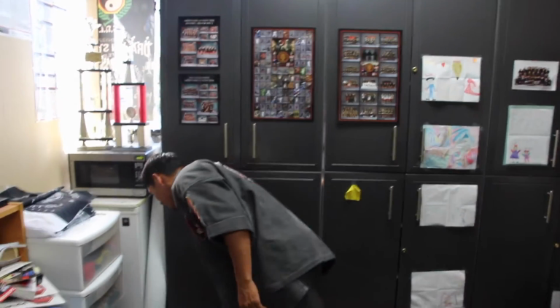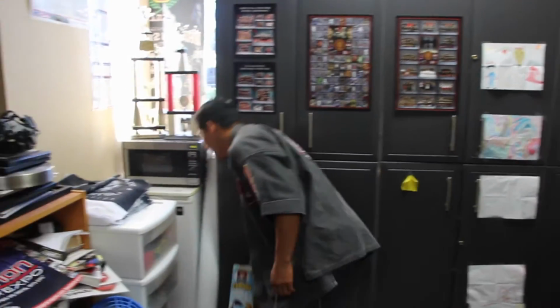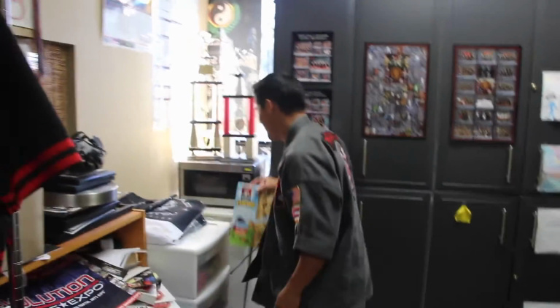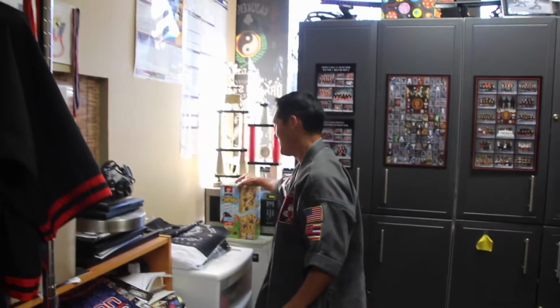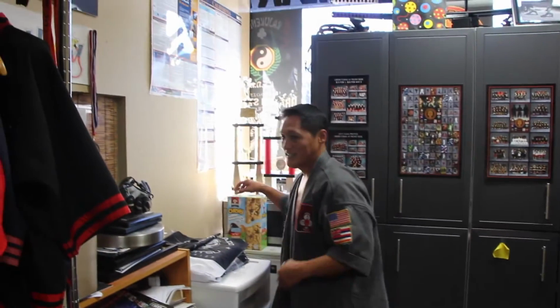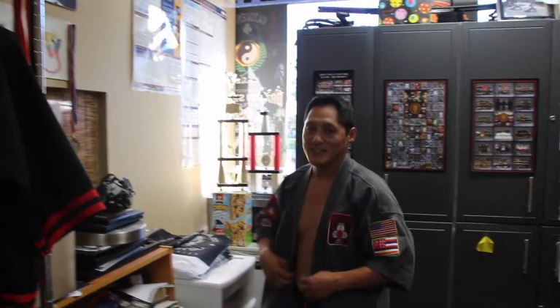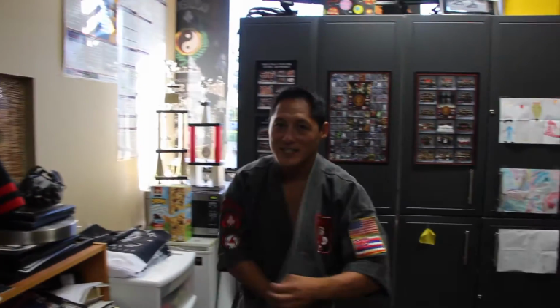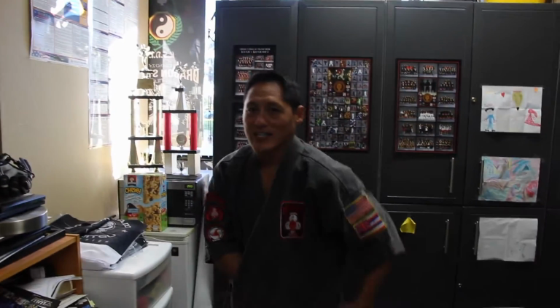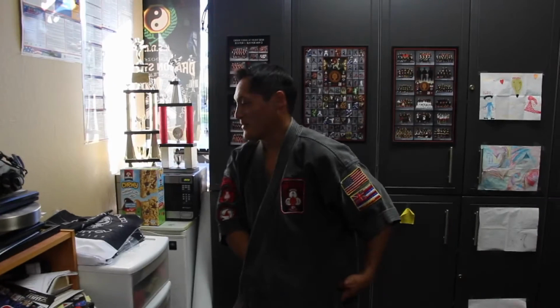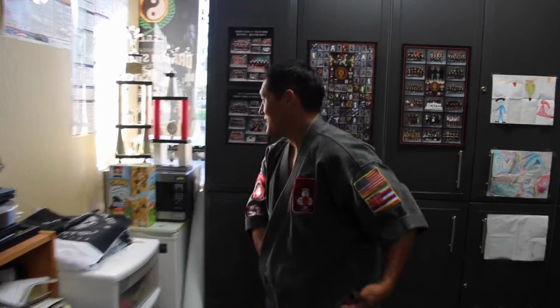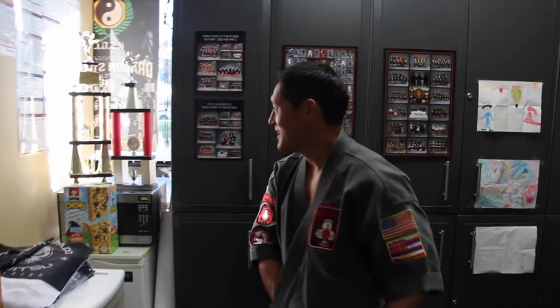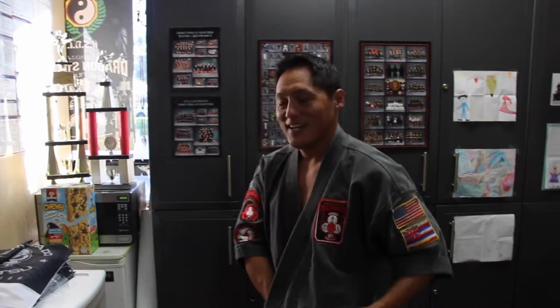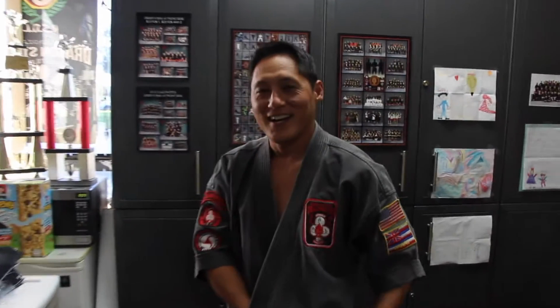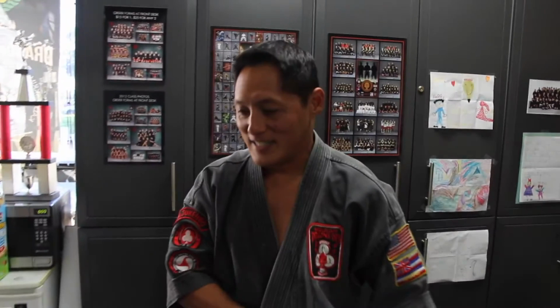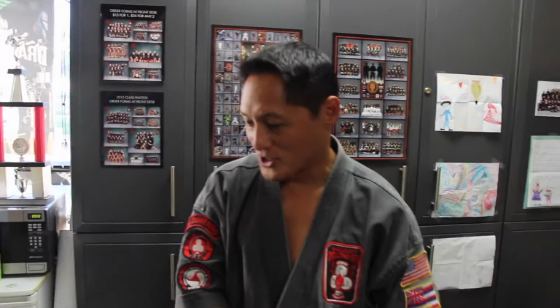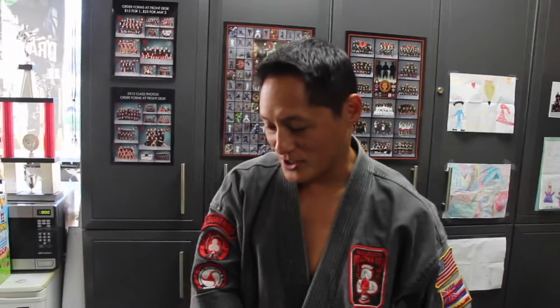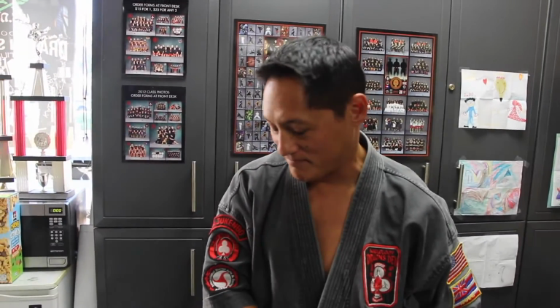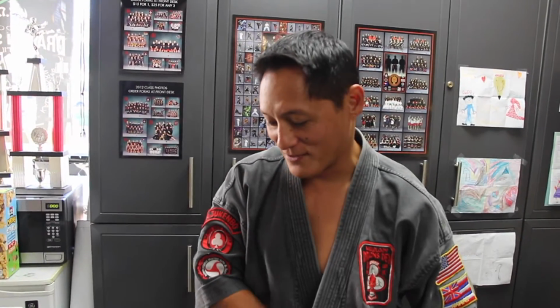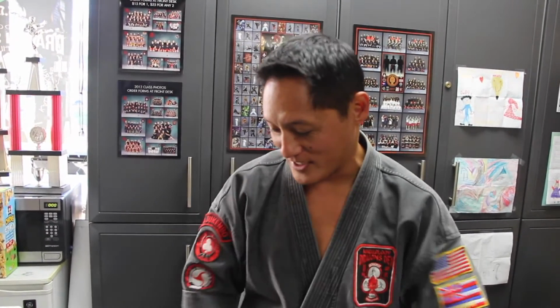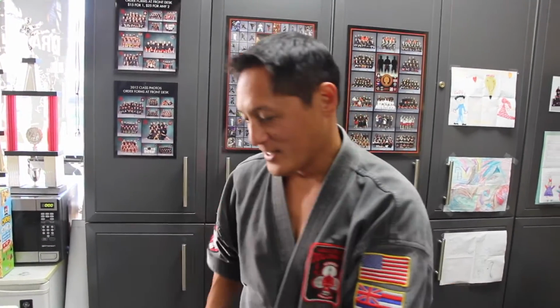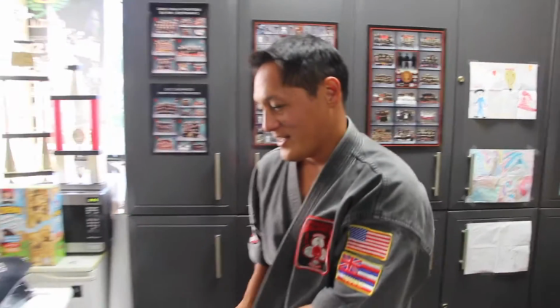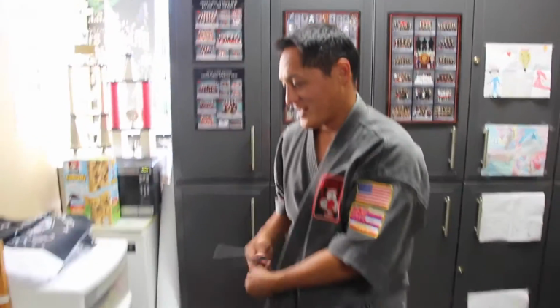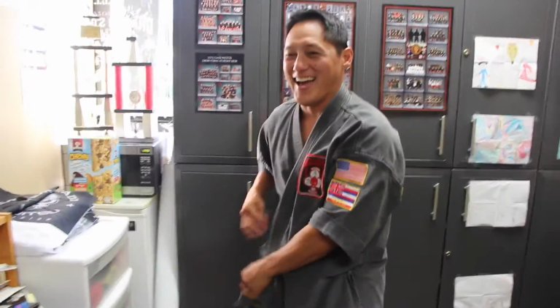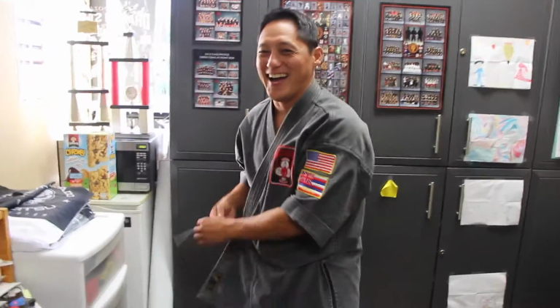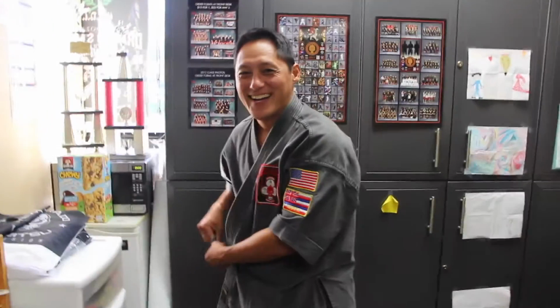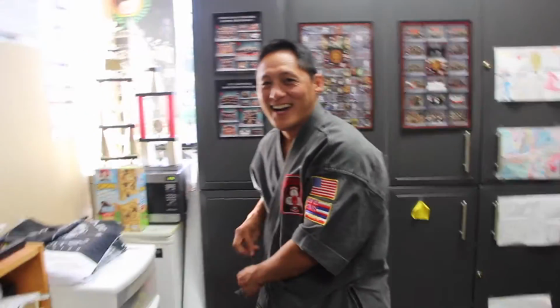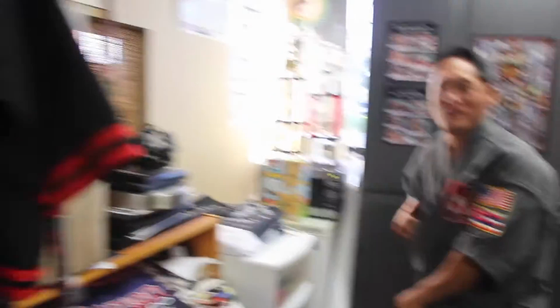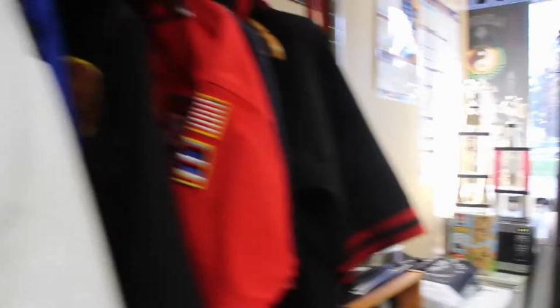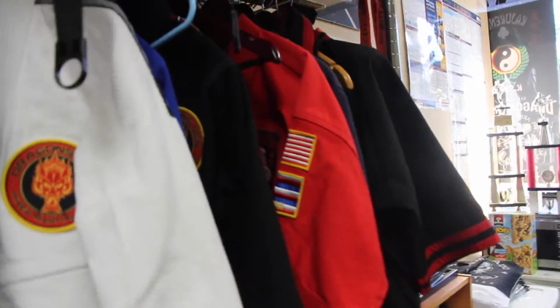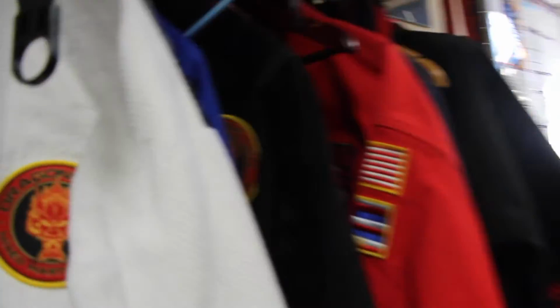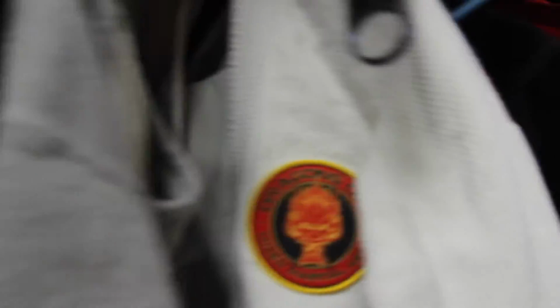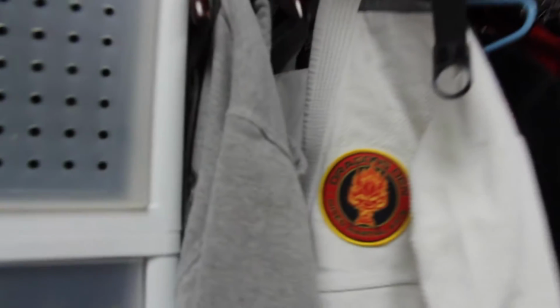You just kept the first ones. How many trophies do you think you've accumulated in your lifetime in martial arts? In martial arts? I have no idea — ladies and gentlemen, he has no idea, that's how many he has. I kept the grands; the grands are over there.